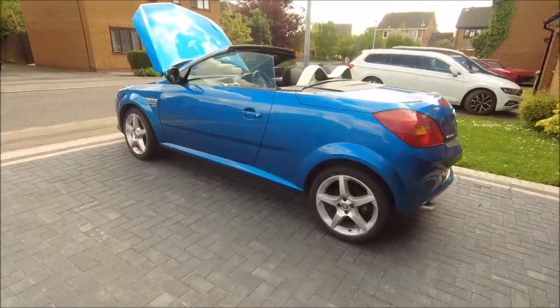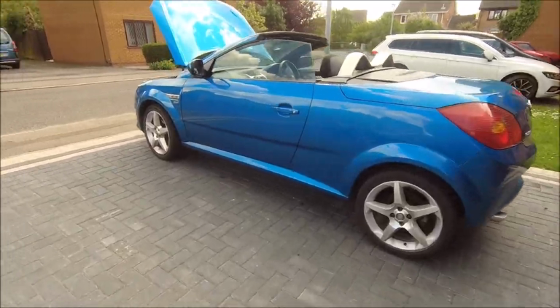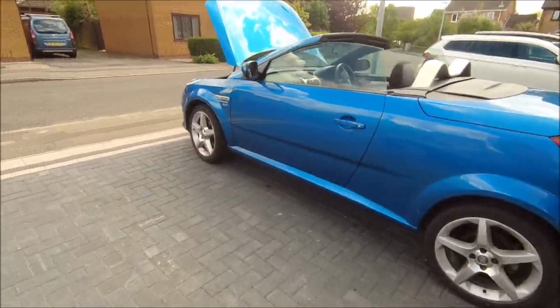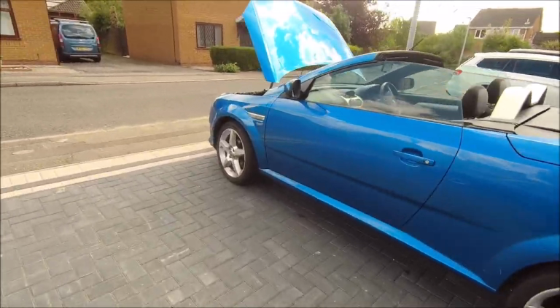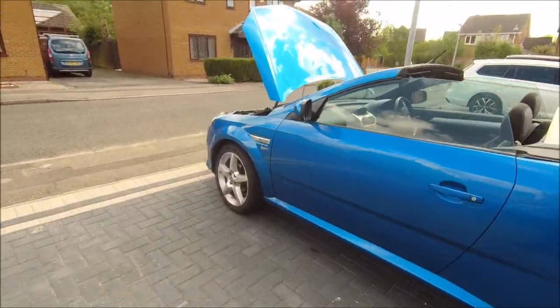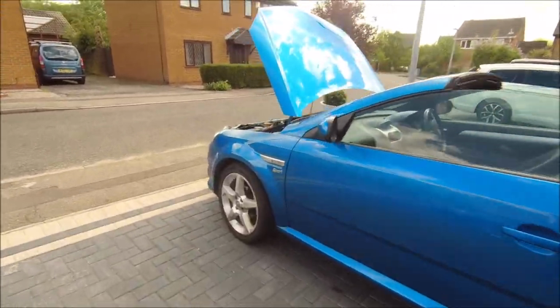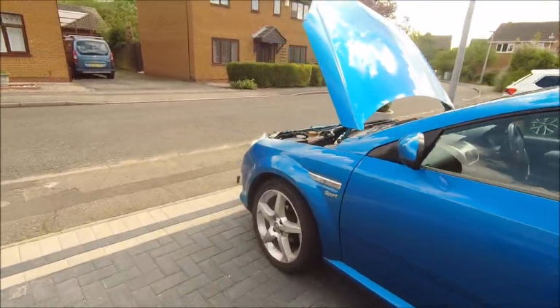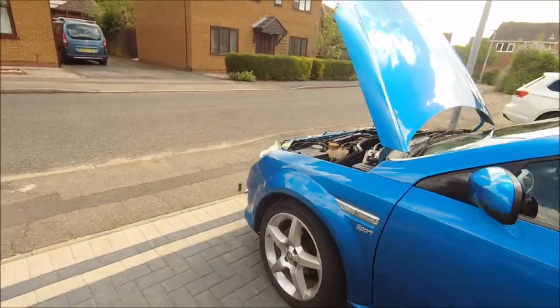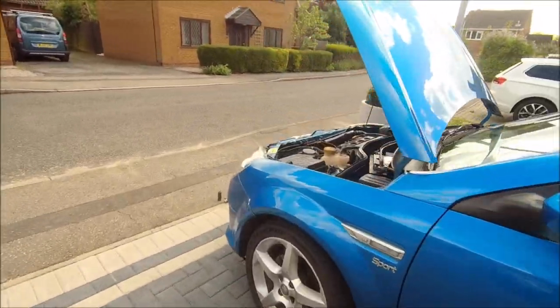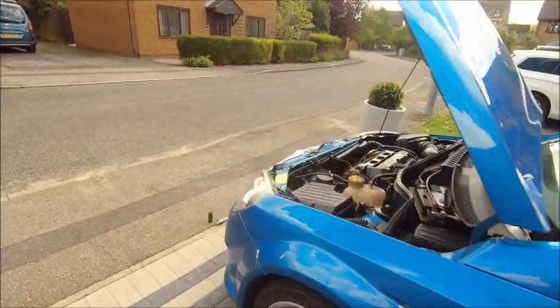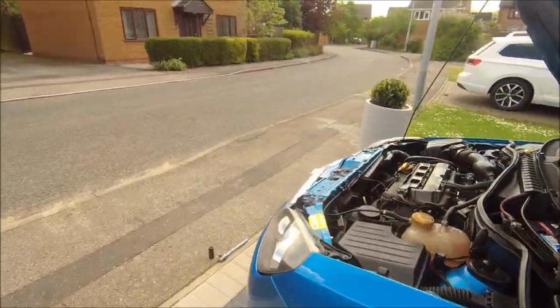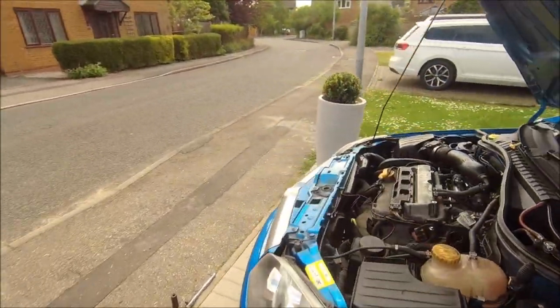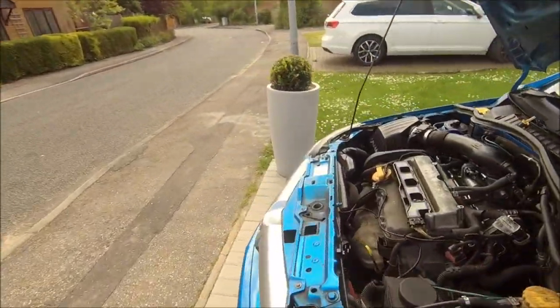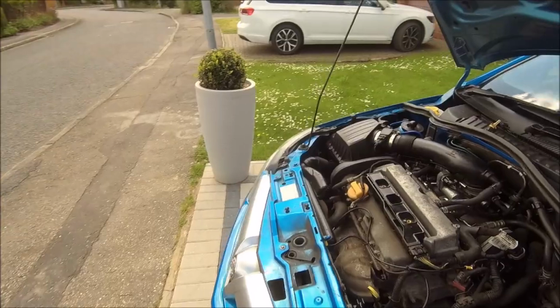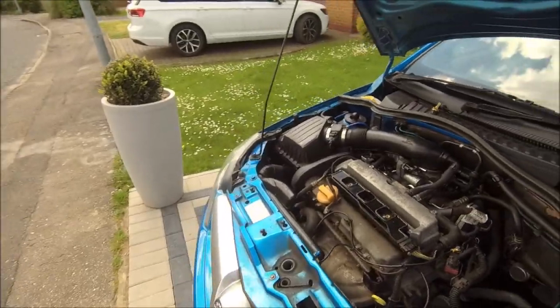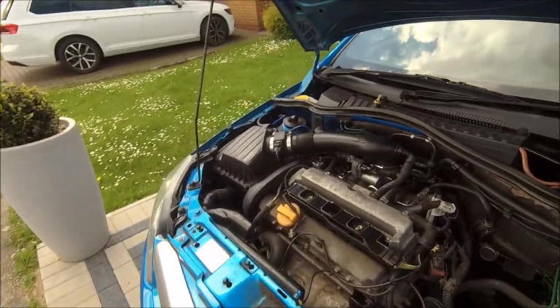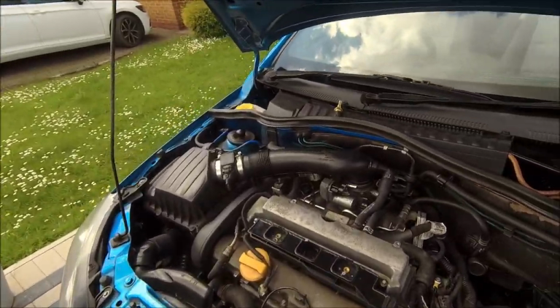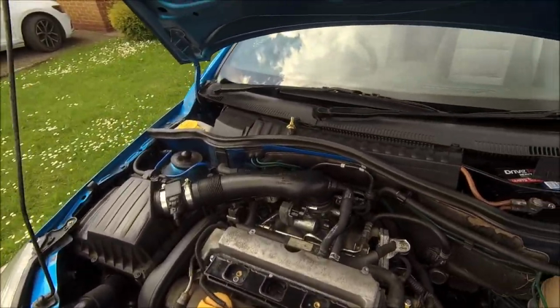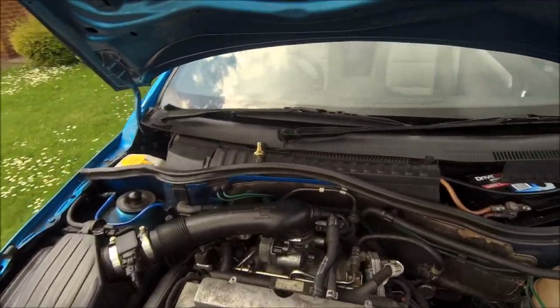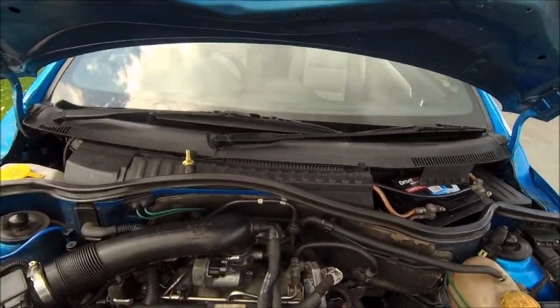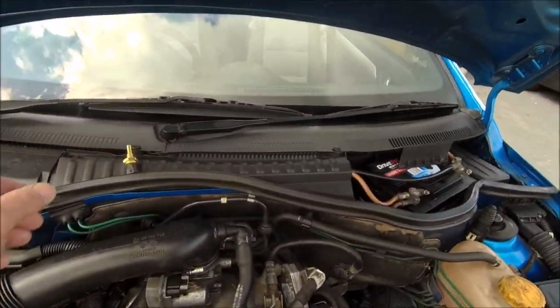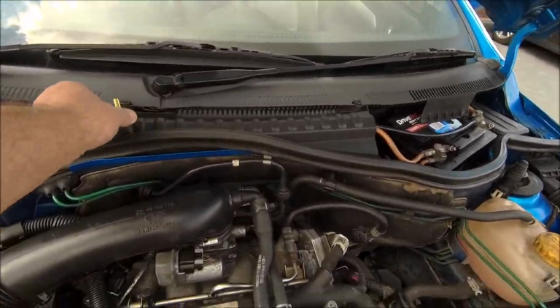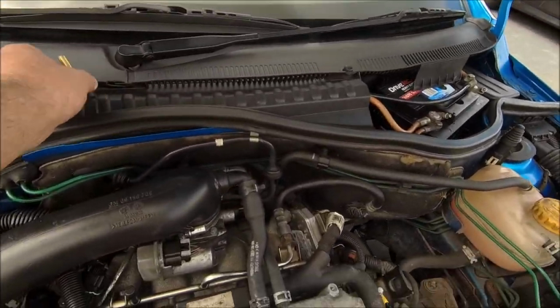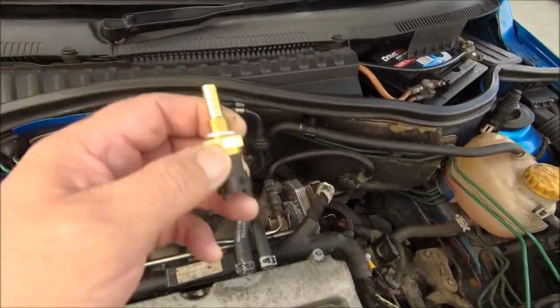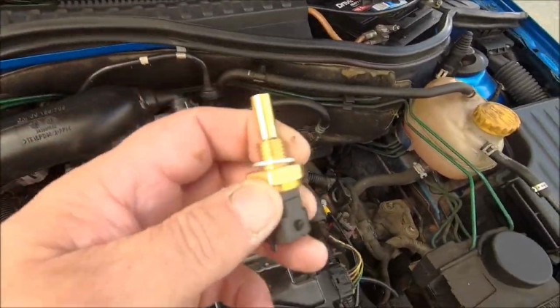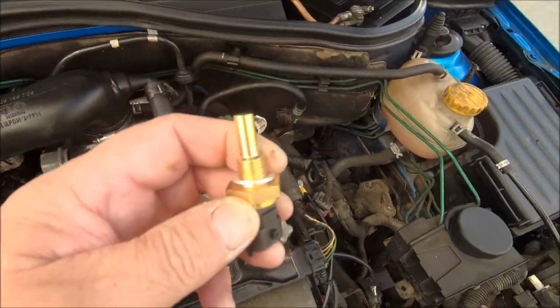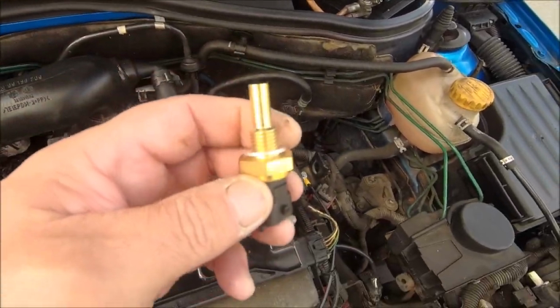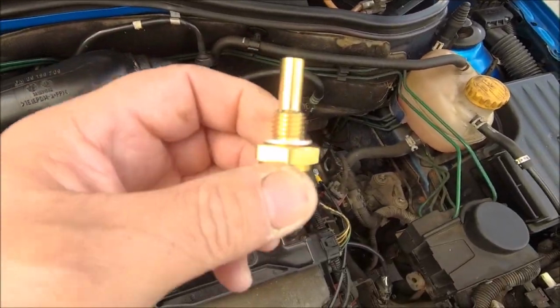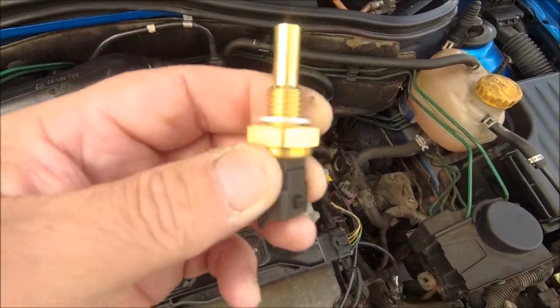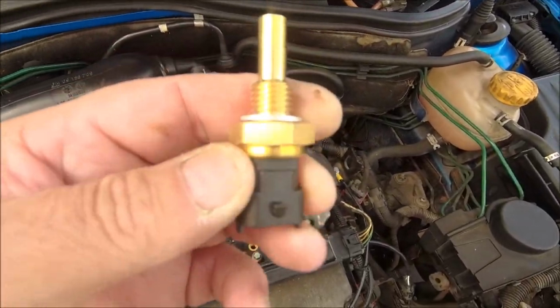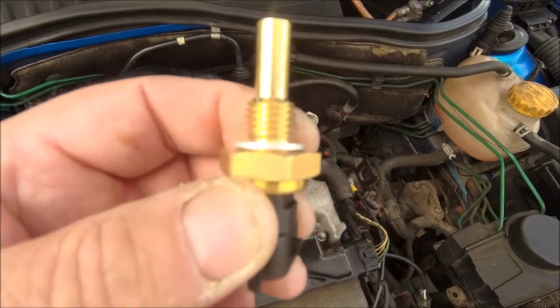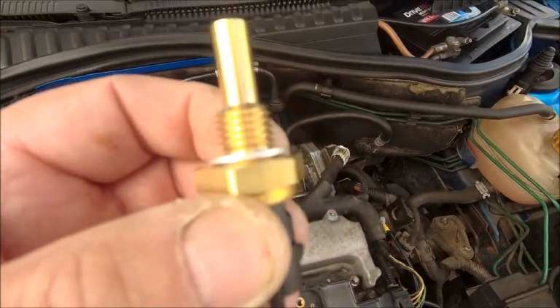Hello Internet. Well for a change, a literal two-minute job today — I've got a new water temperature sensor.